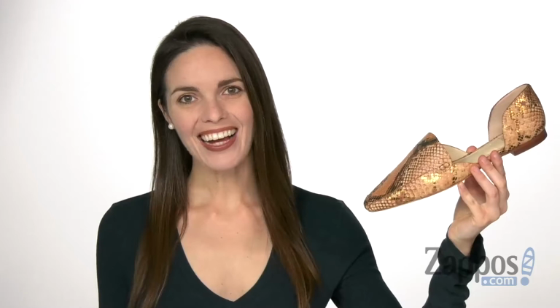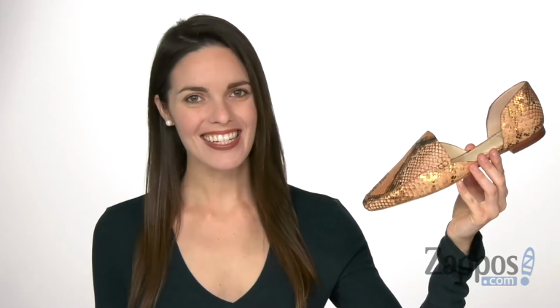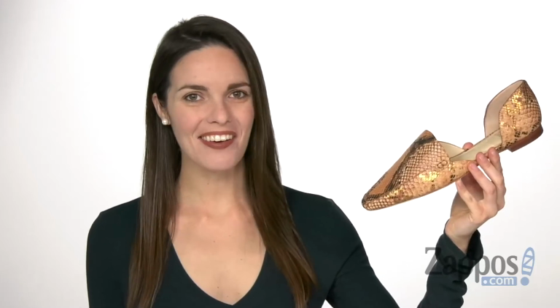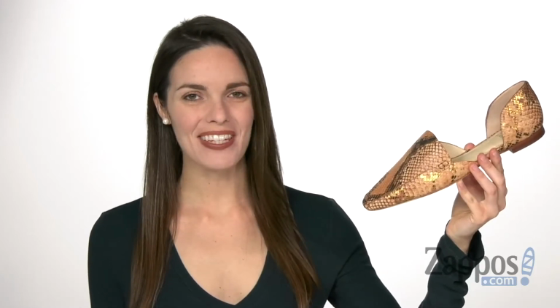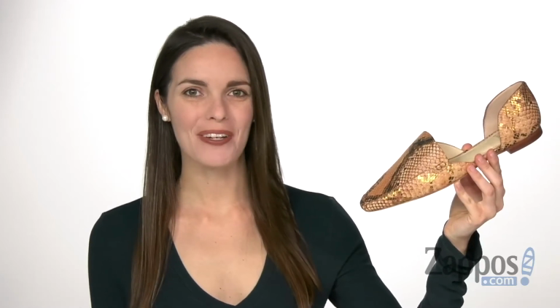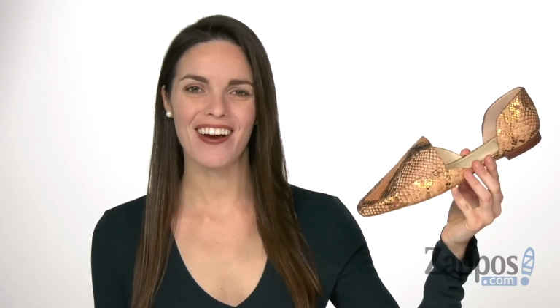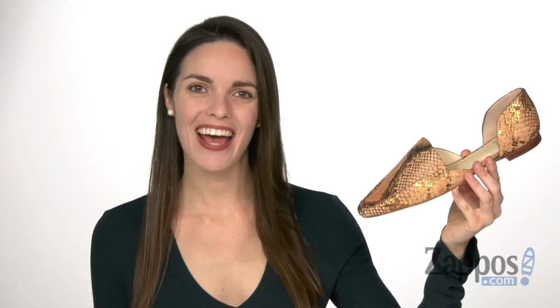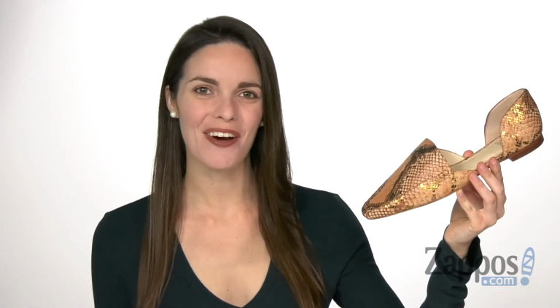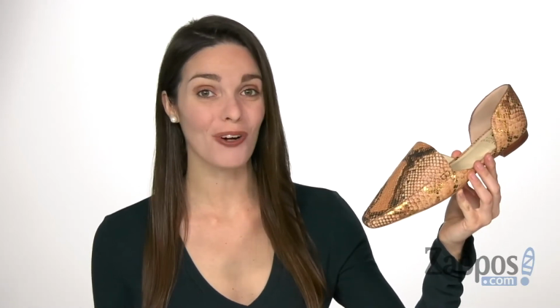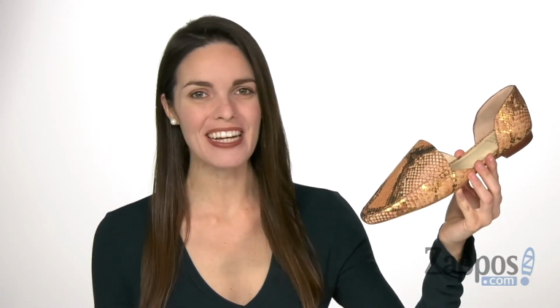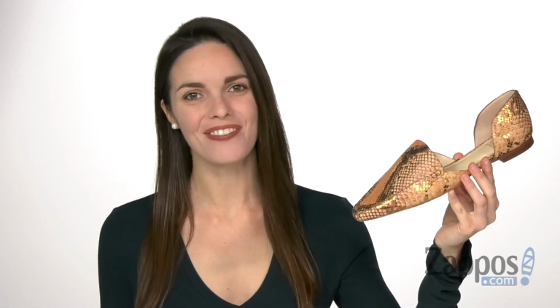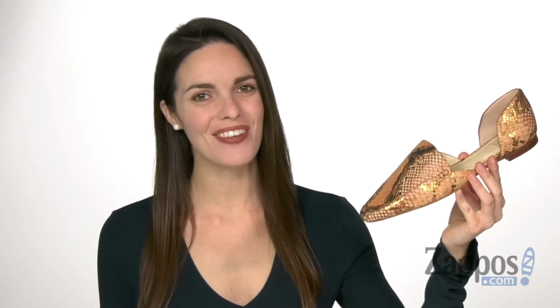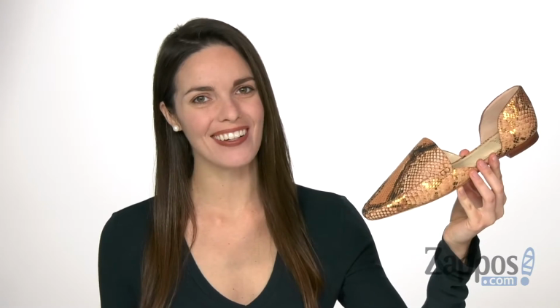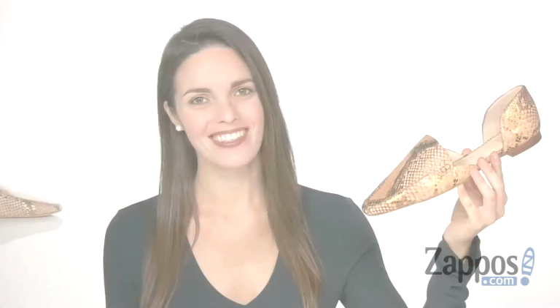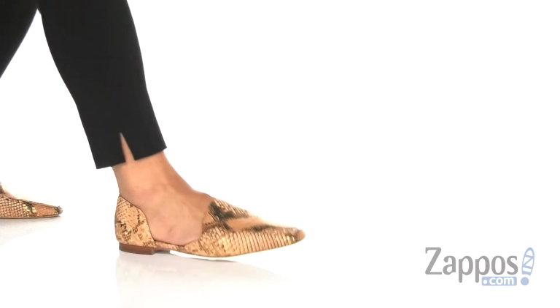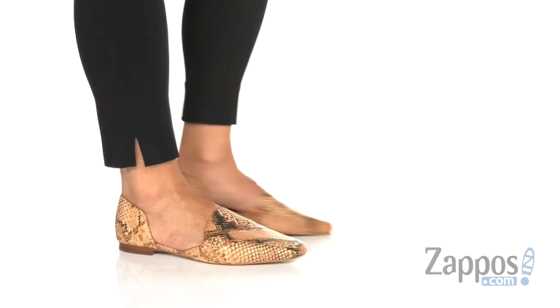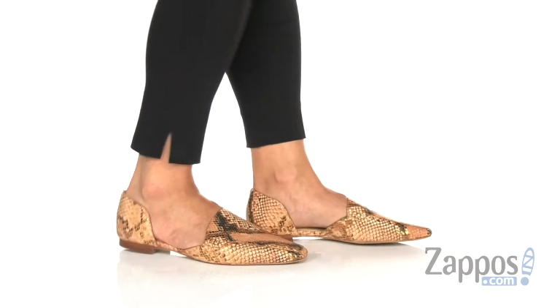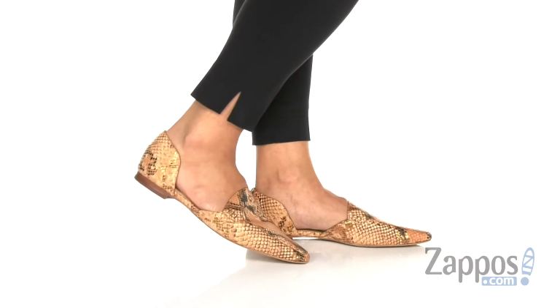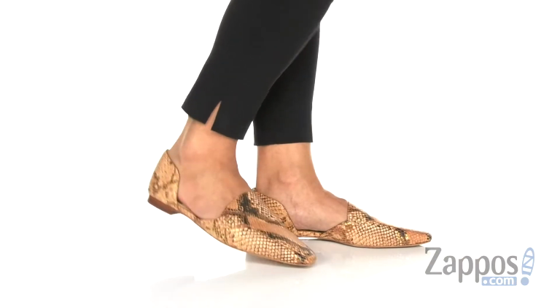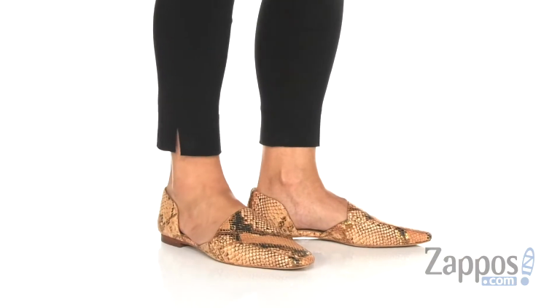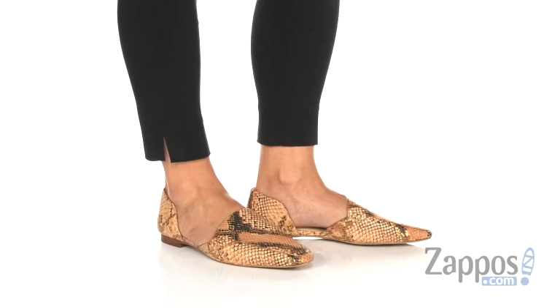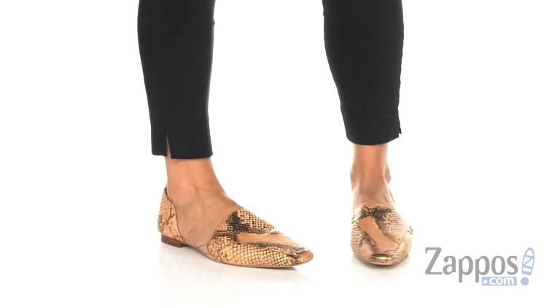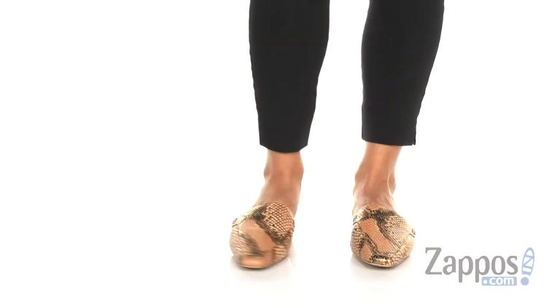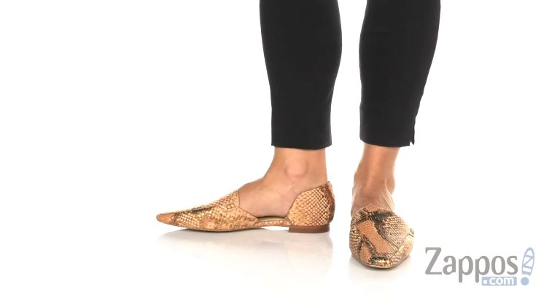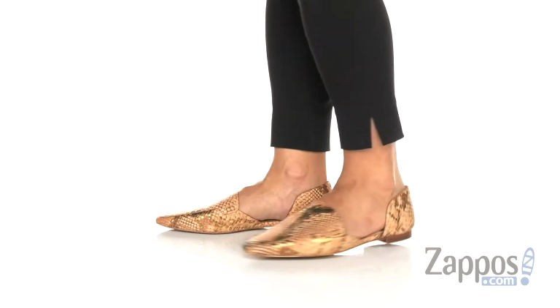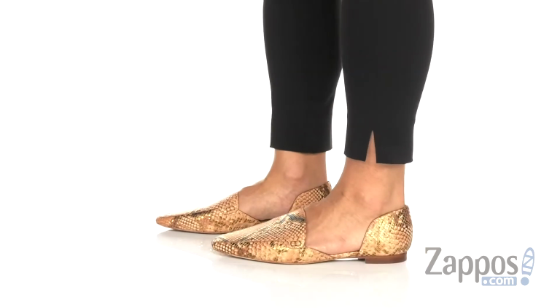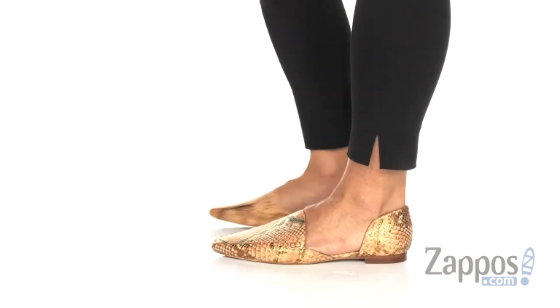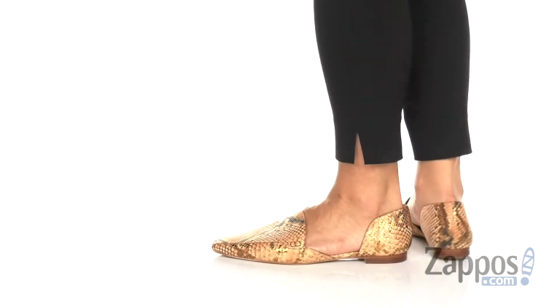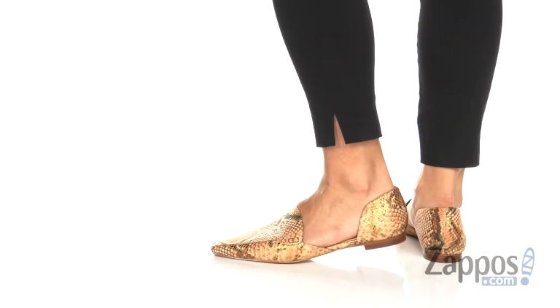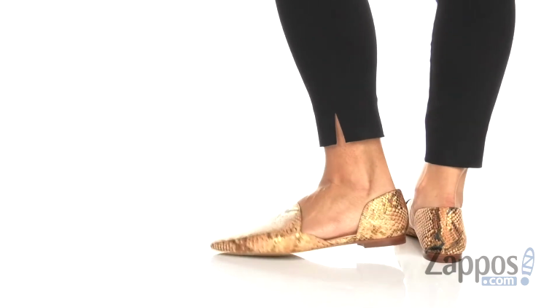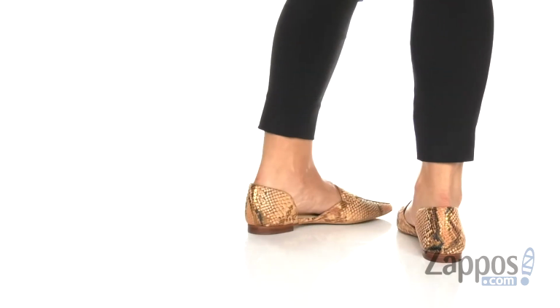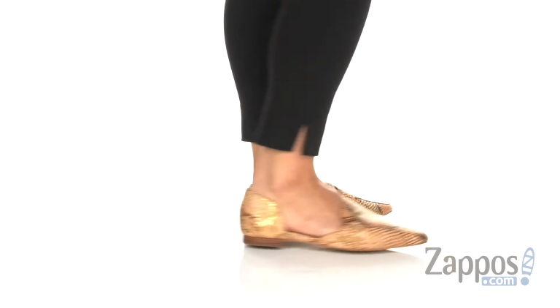Hi guys, it's Zoe from Zappos here, and today I'm showing off the Kordie from Vince Camuto. These shoes have a two-piece silhouette with a funky square toe at the front.